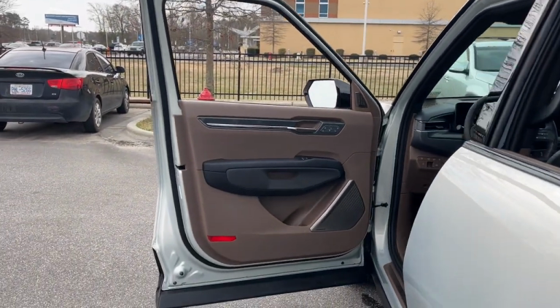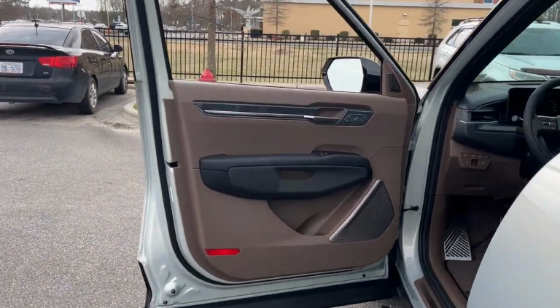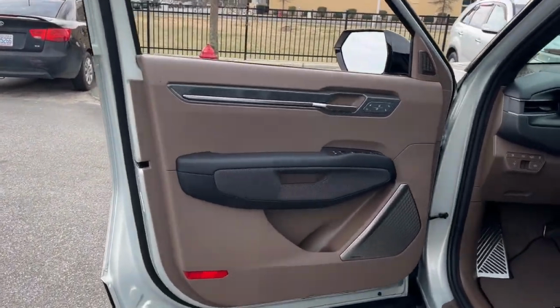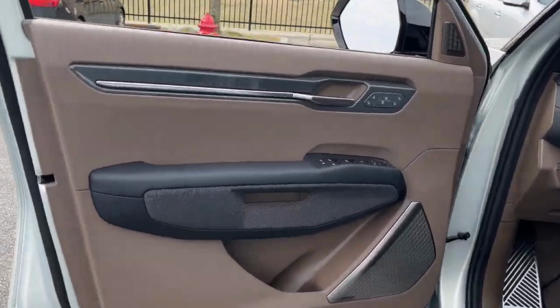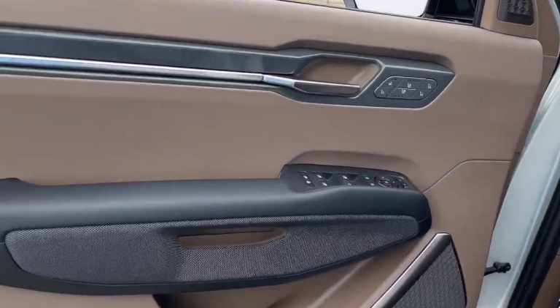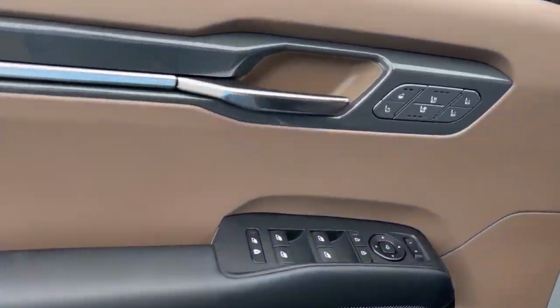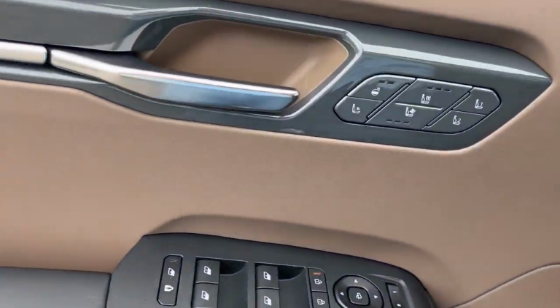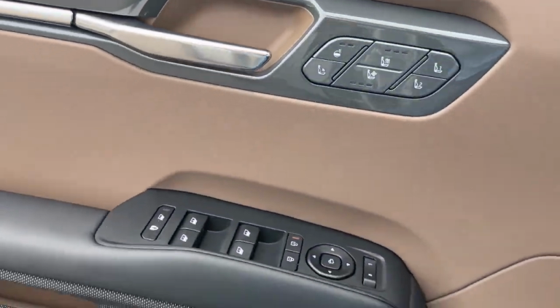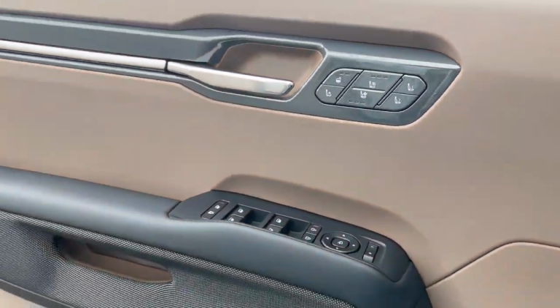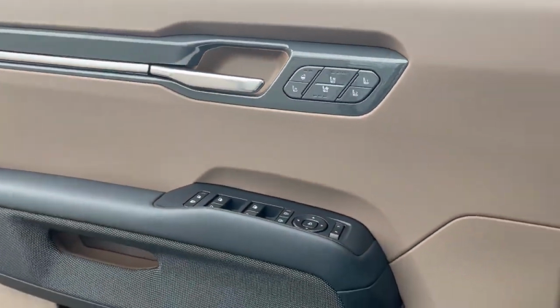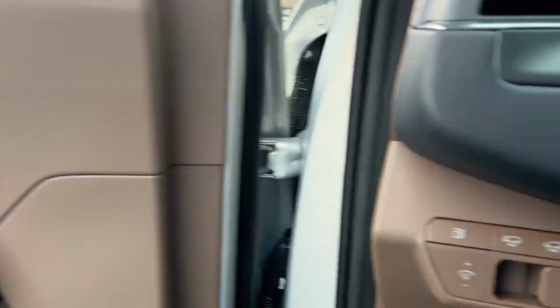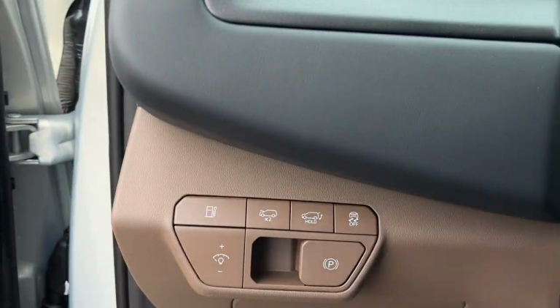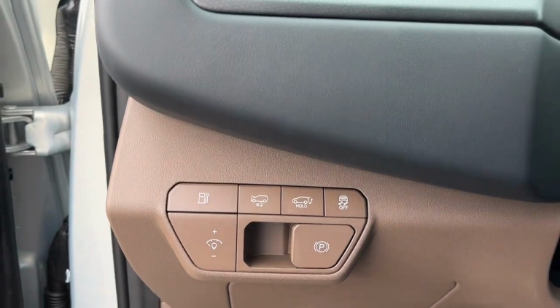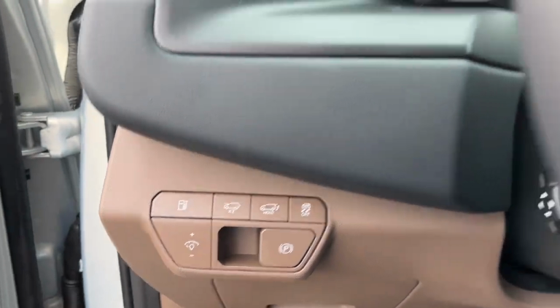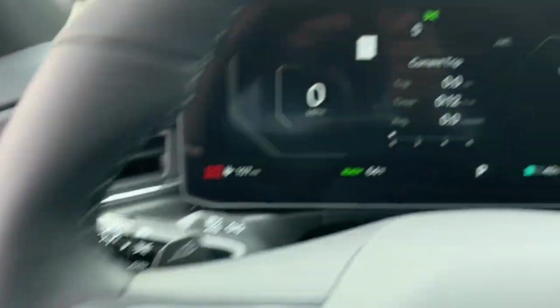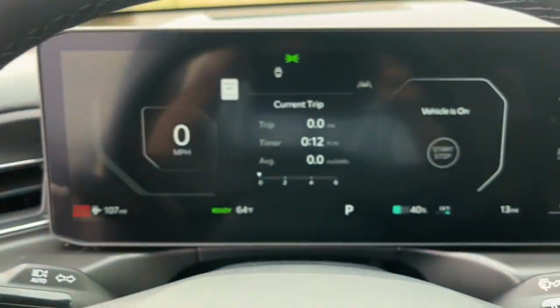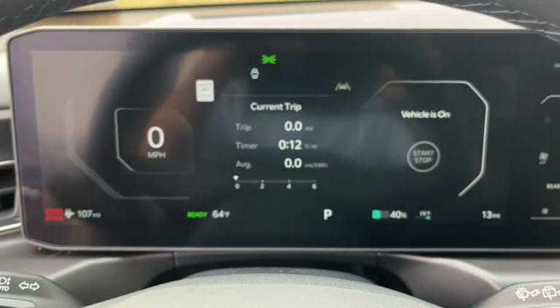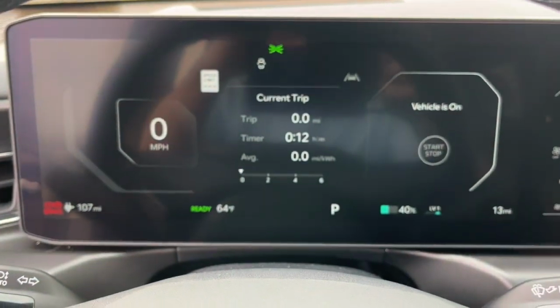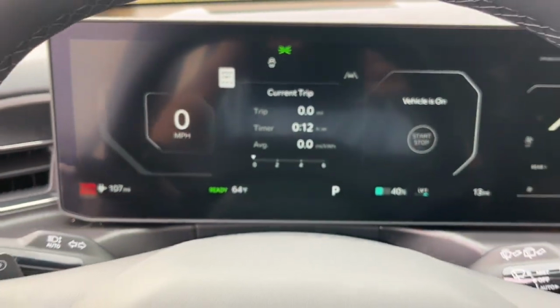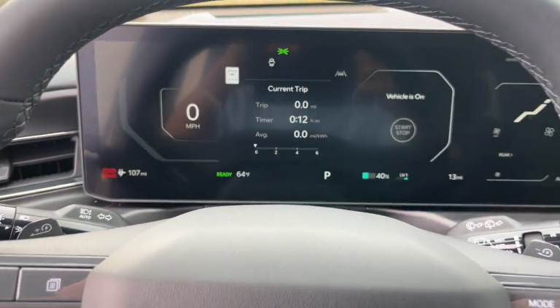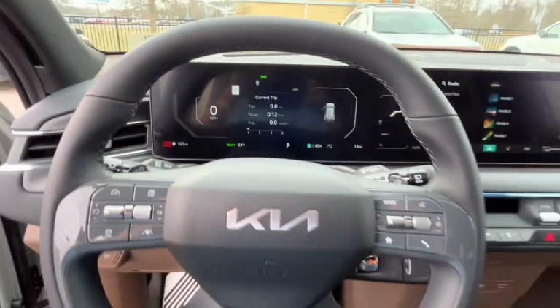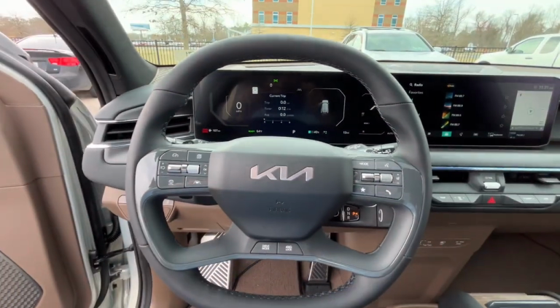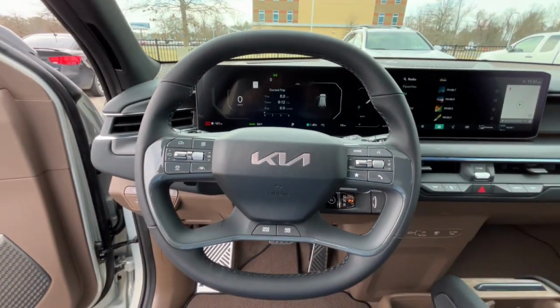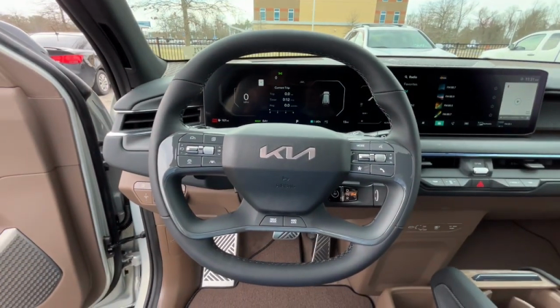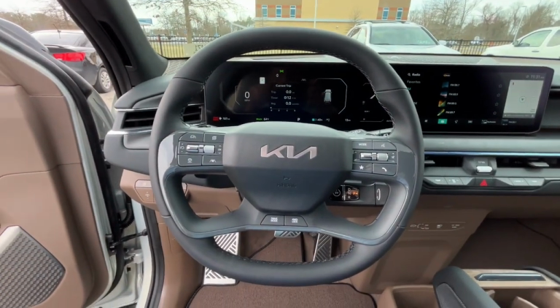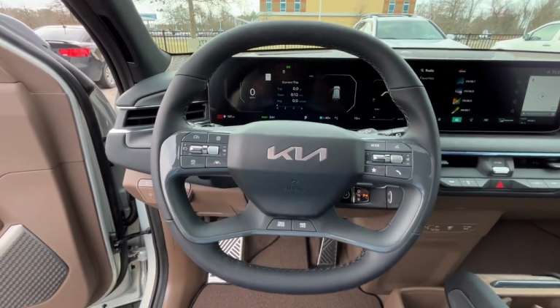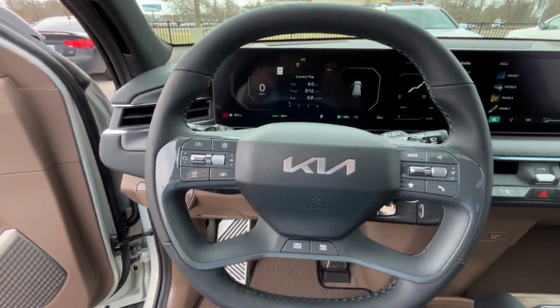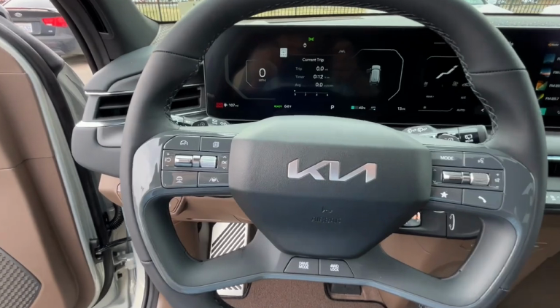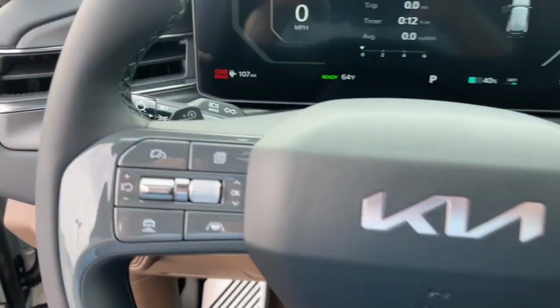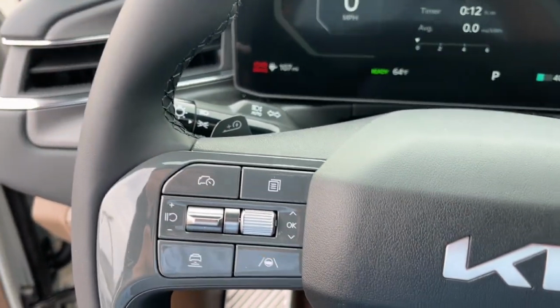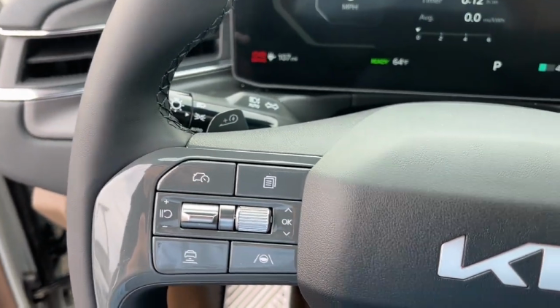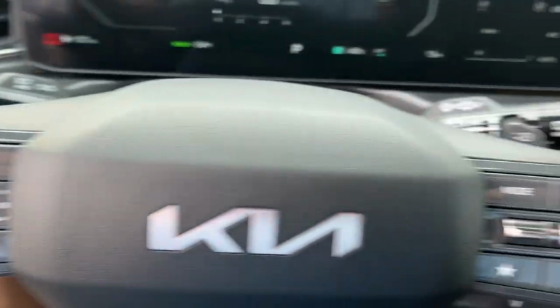Sun moonroof. Navigation system. Keyless entry. All-wheel drive. Hands-free liftgate. This vehicle is waiting for you at the intersection of comfort and style.